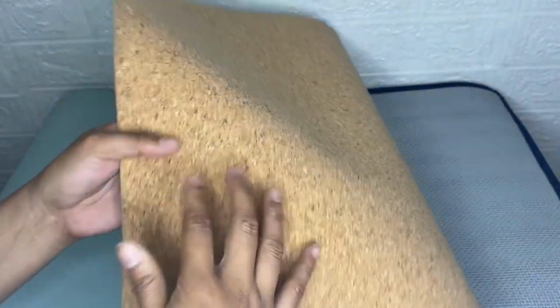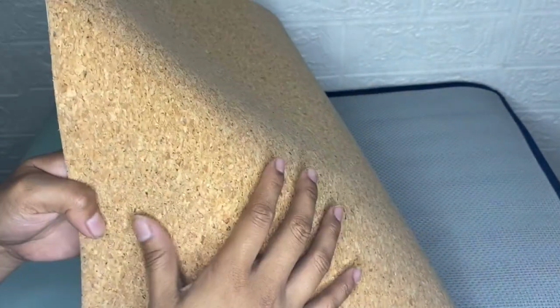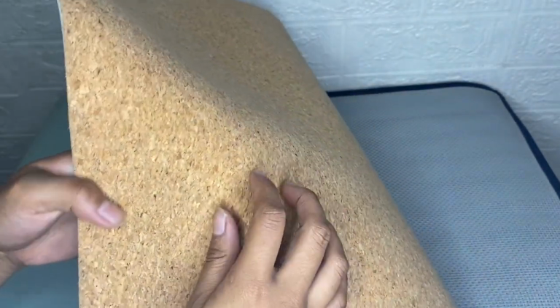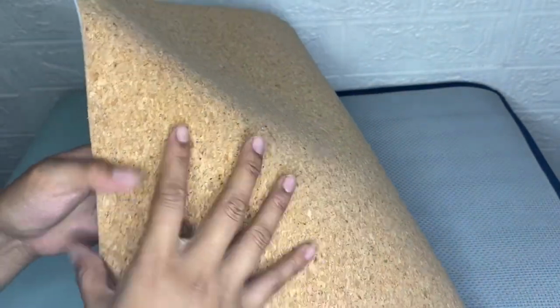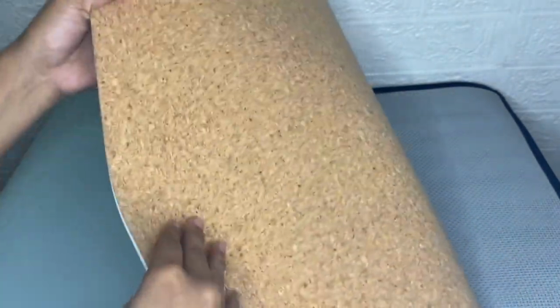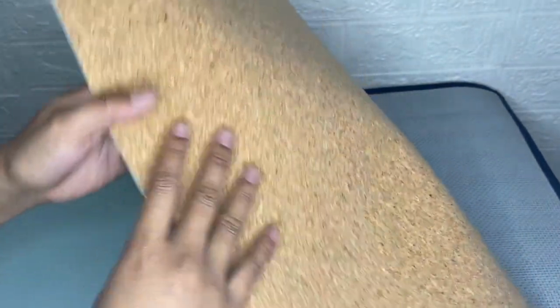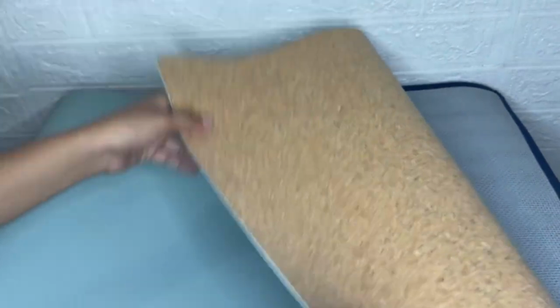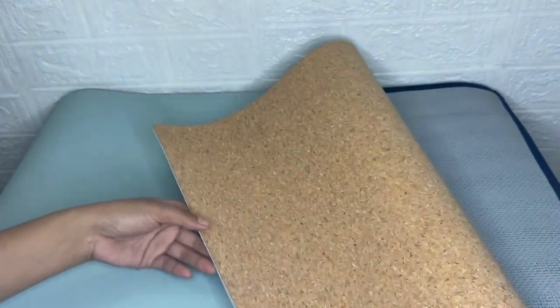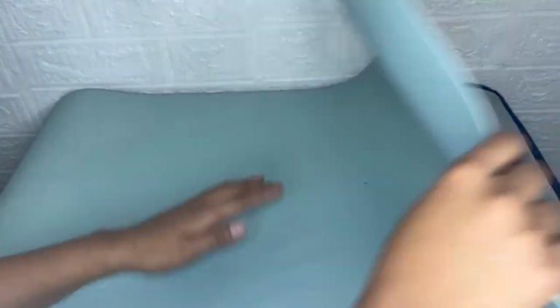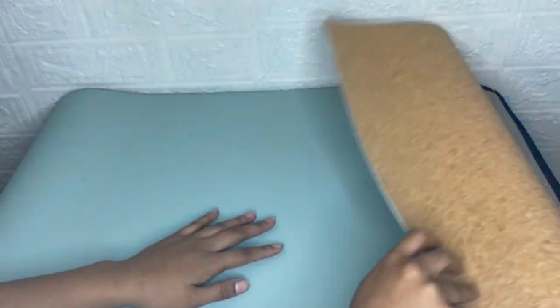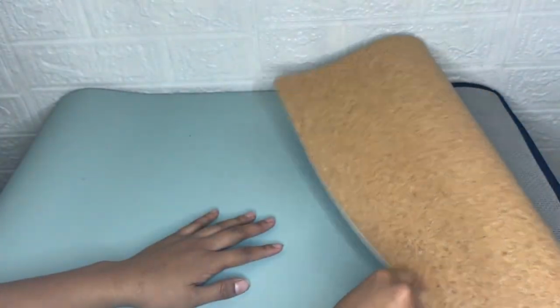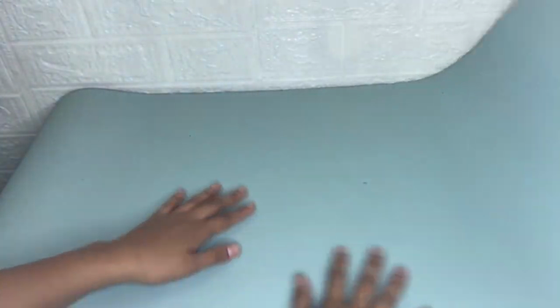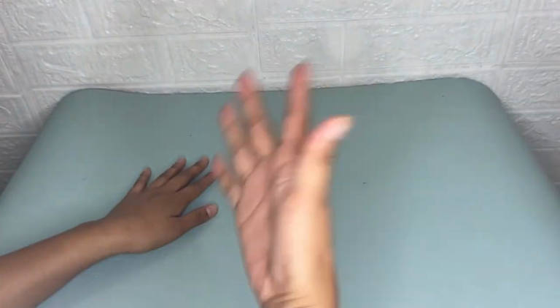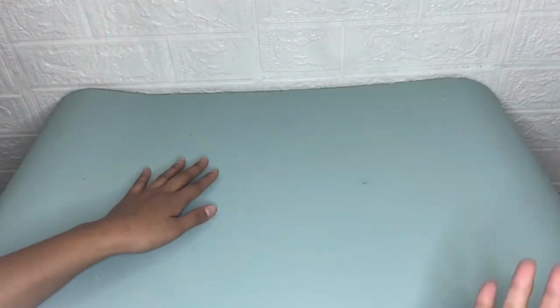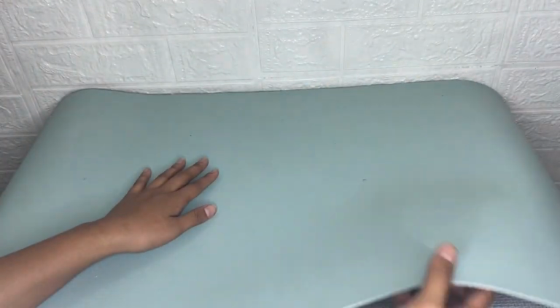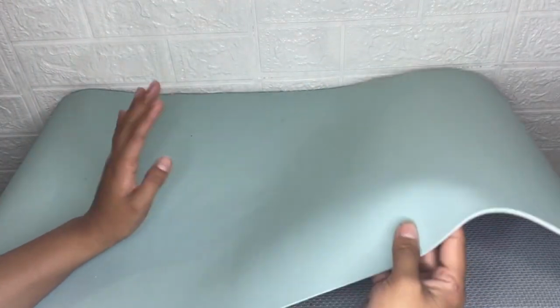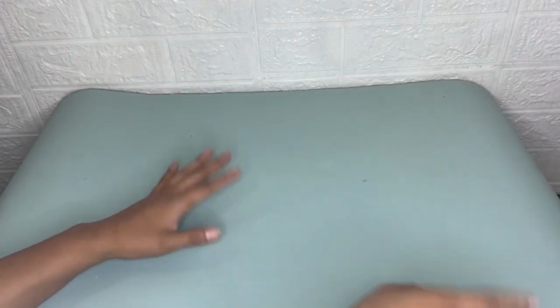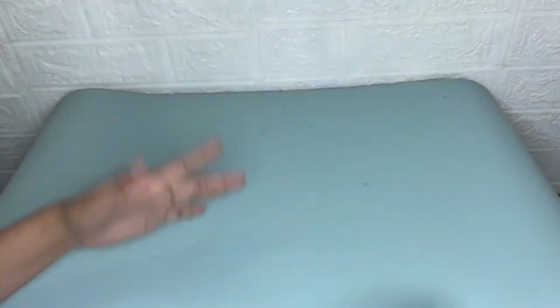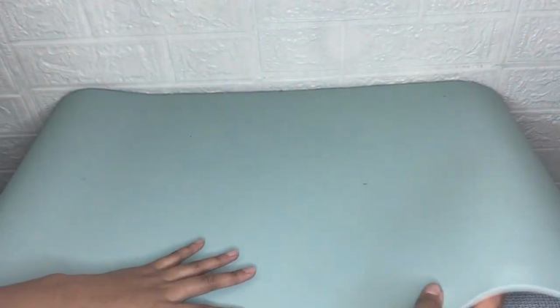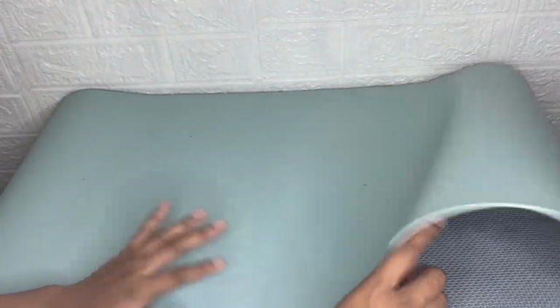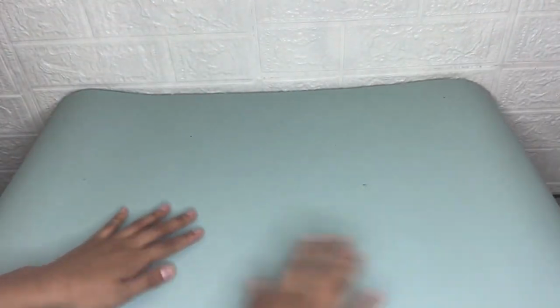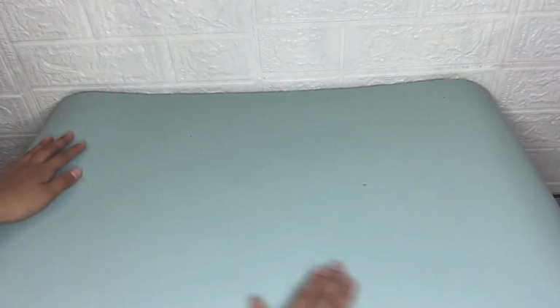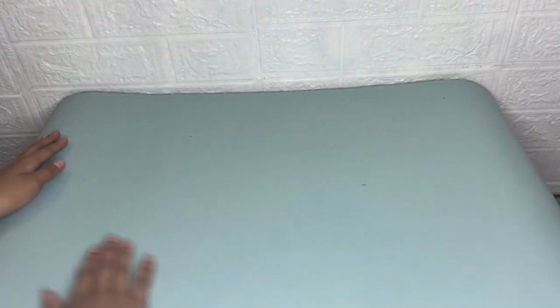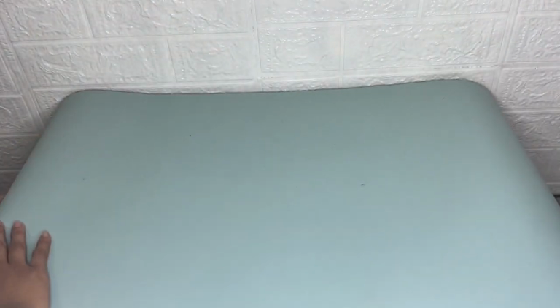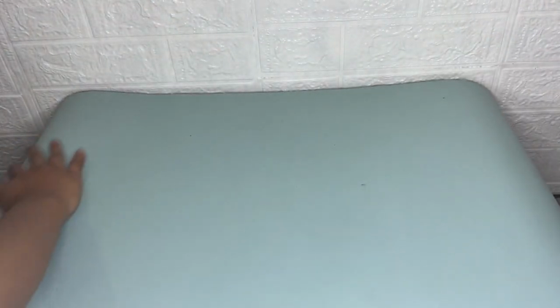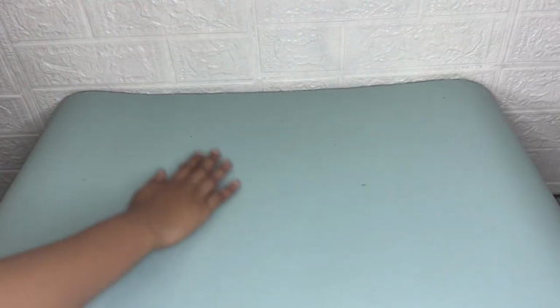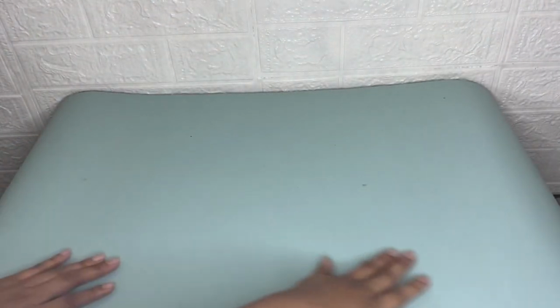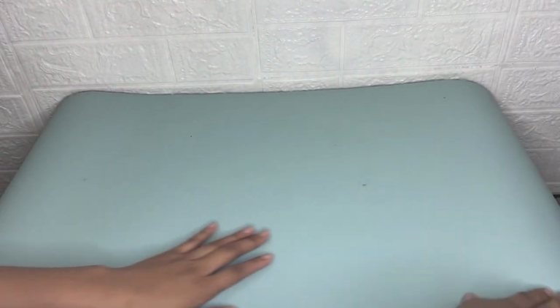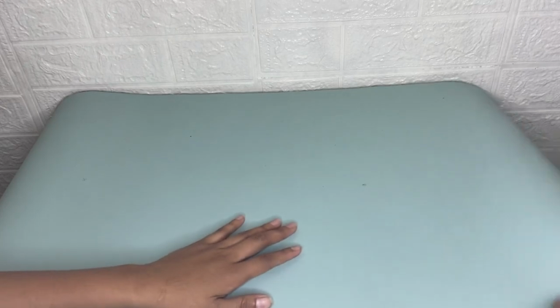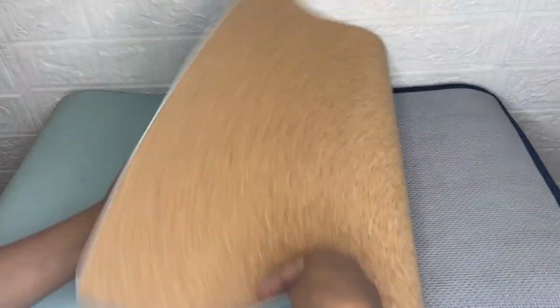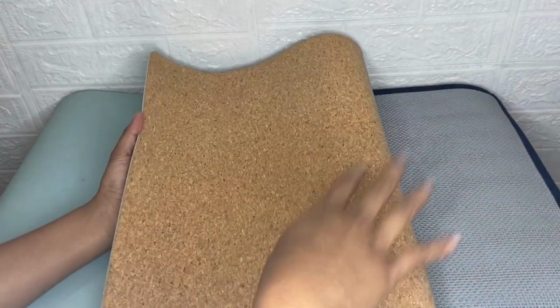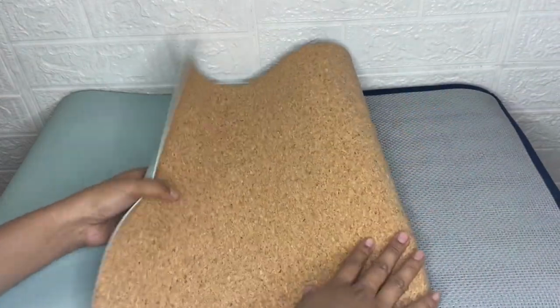This Outia office desk pad is dual-sided — both sides are available for your use, so you can flip it over as needed.